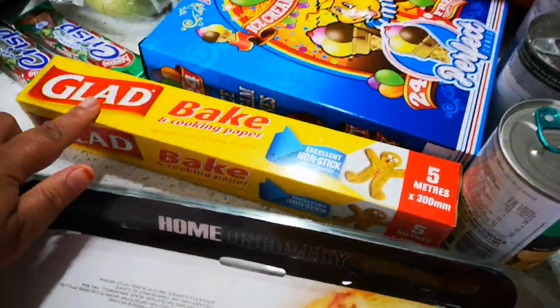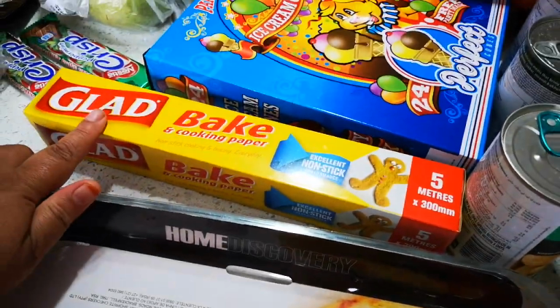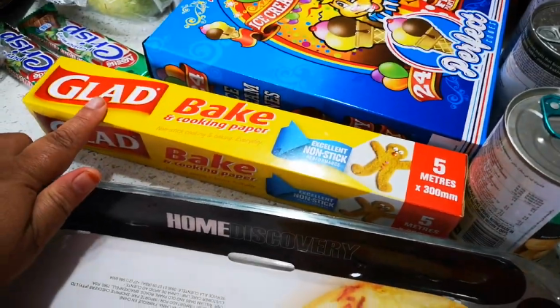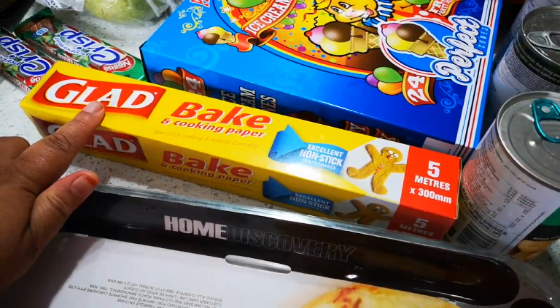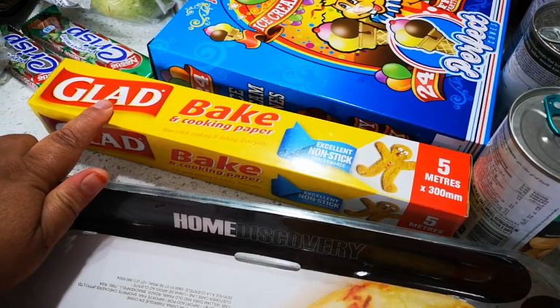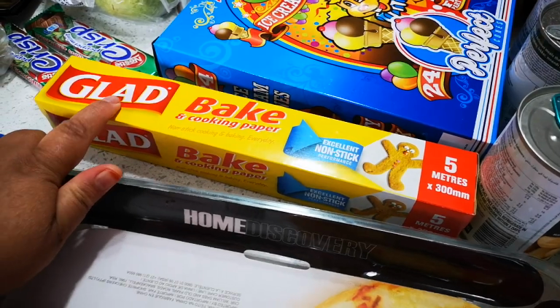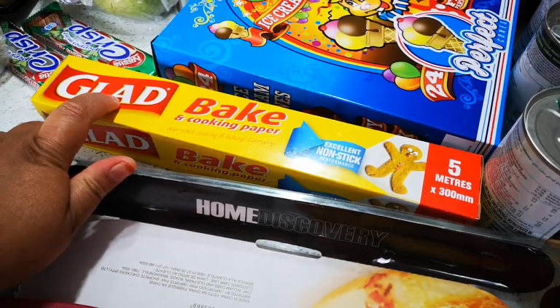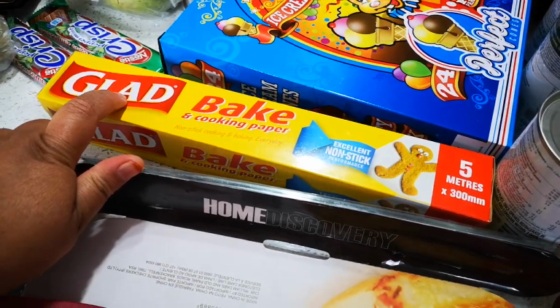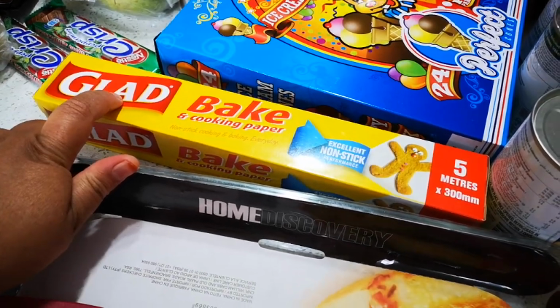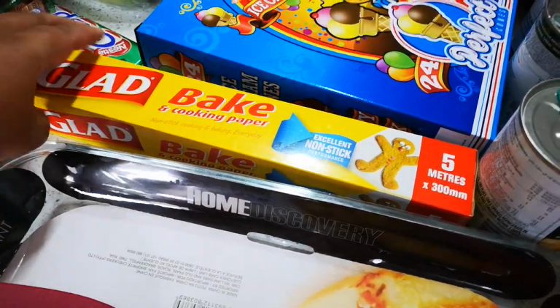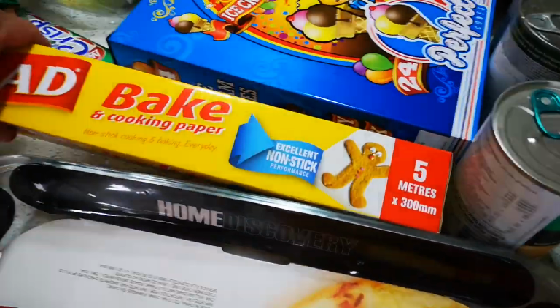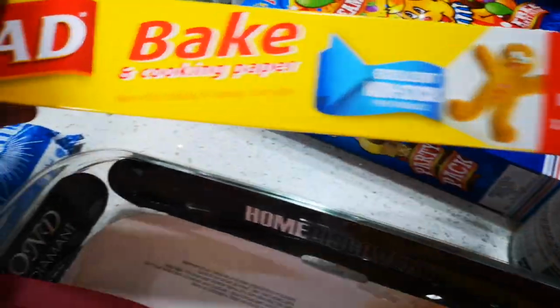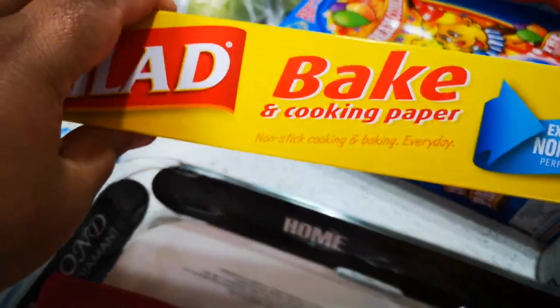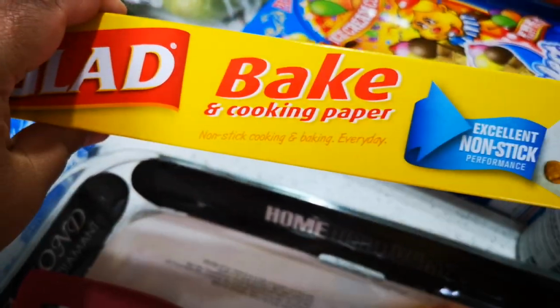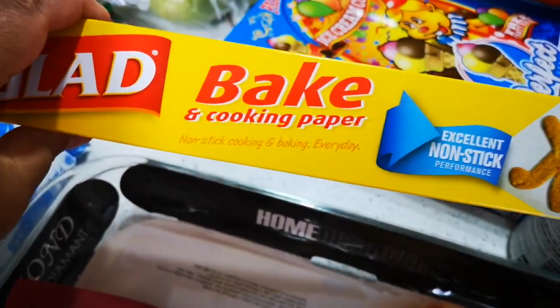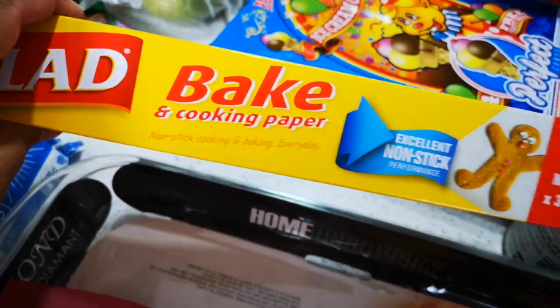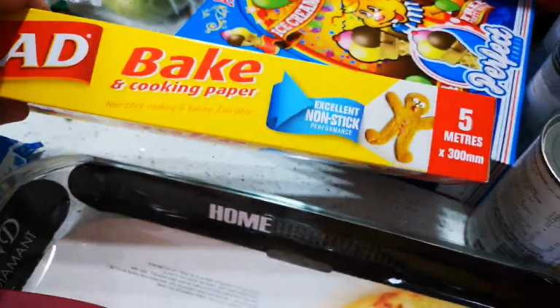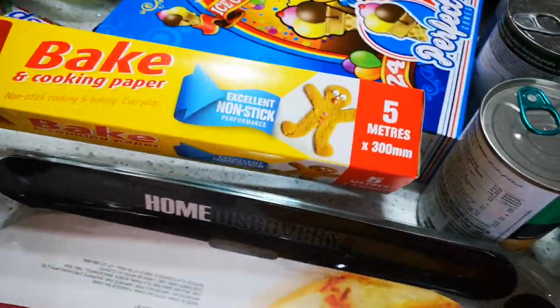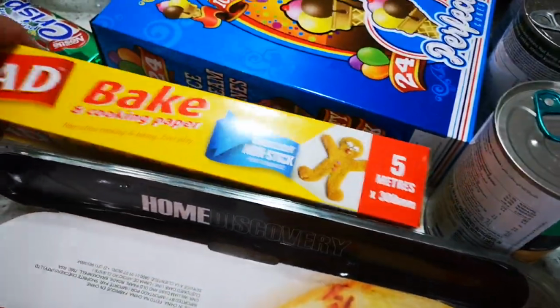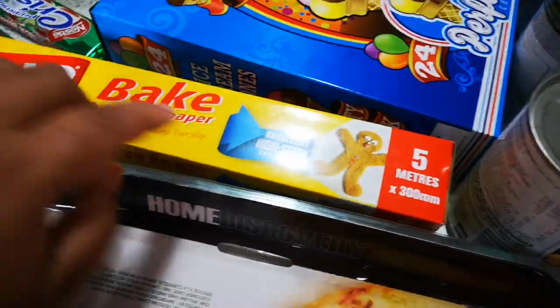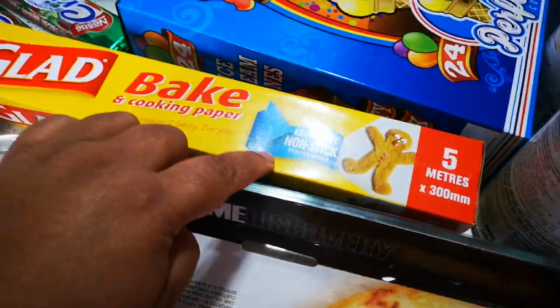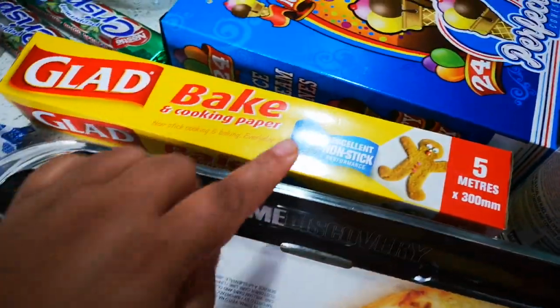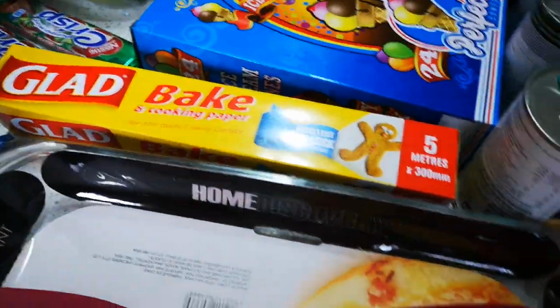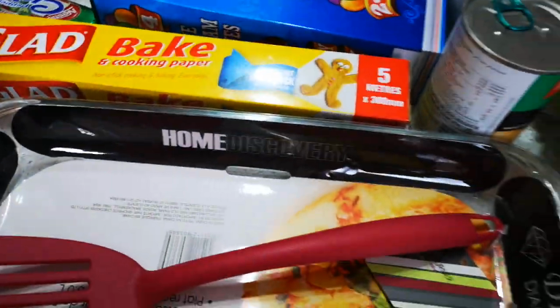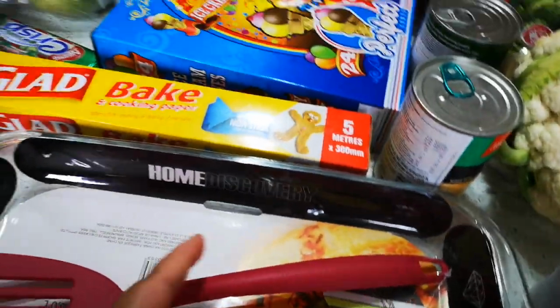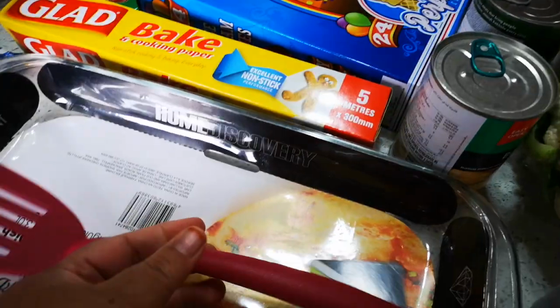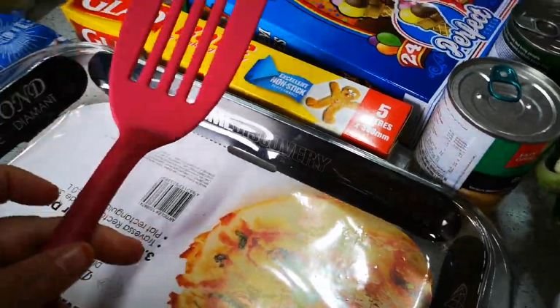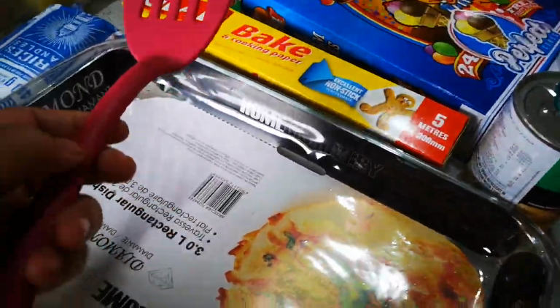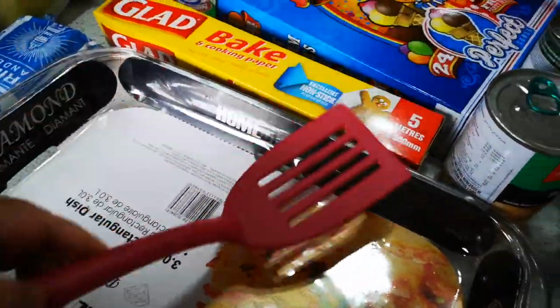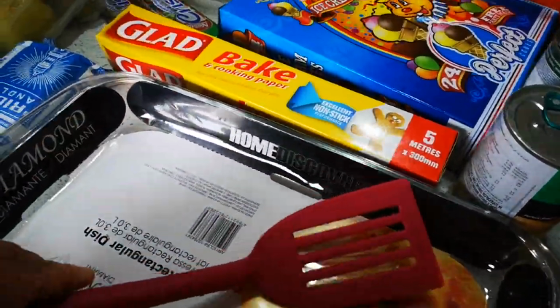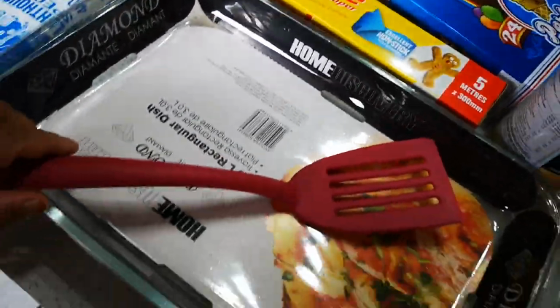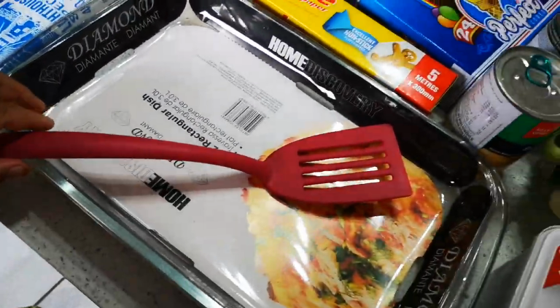I buy once a month — I've got to buy baking and cooking paper, which is non-stick. And then I bought a new spatula as well.